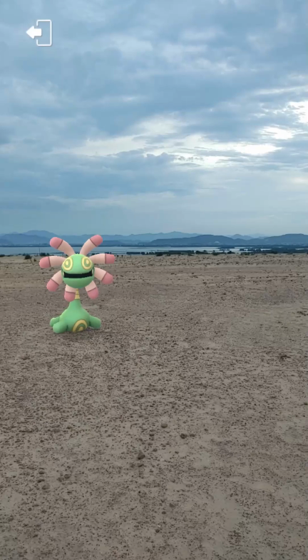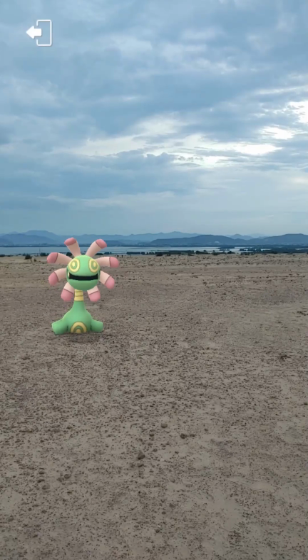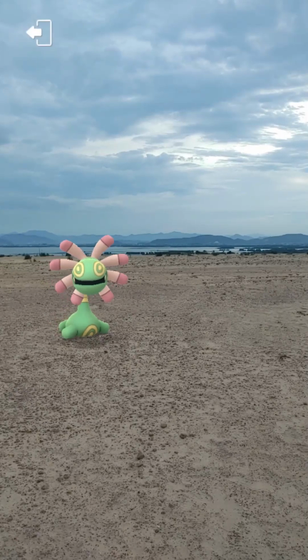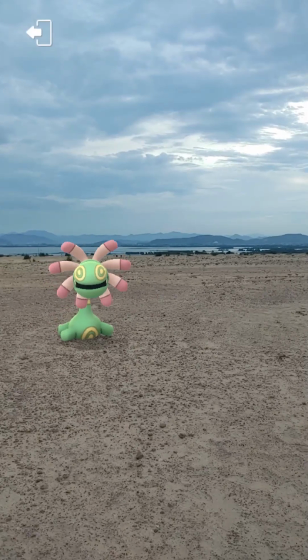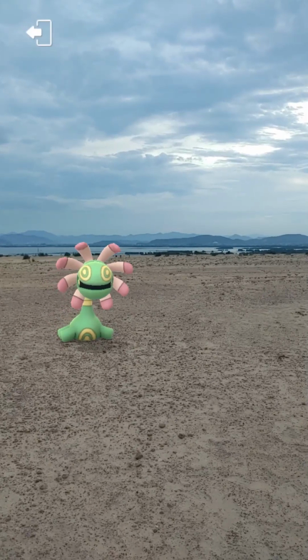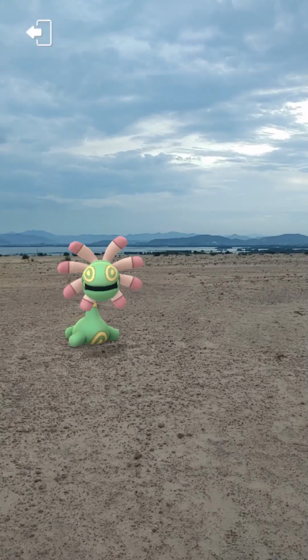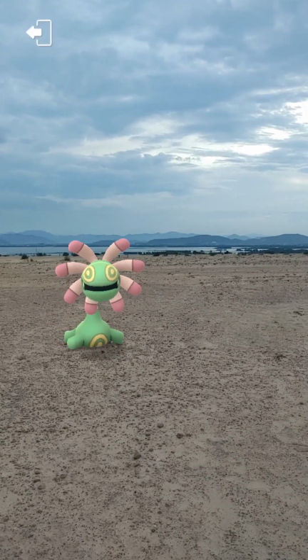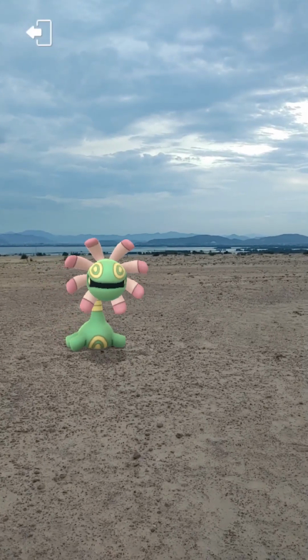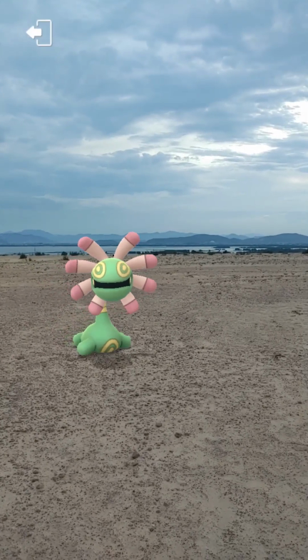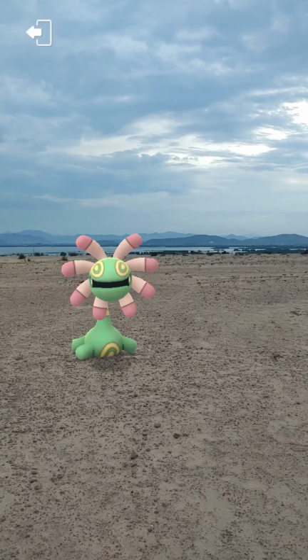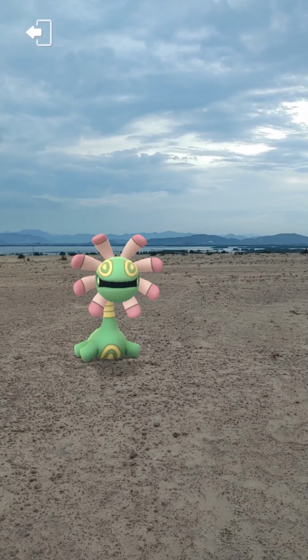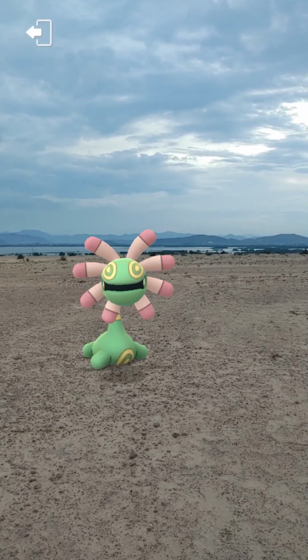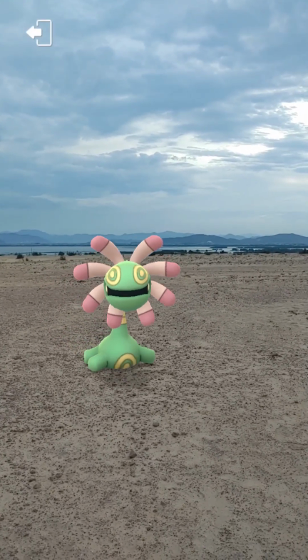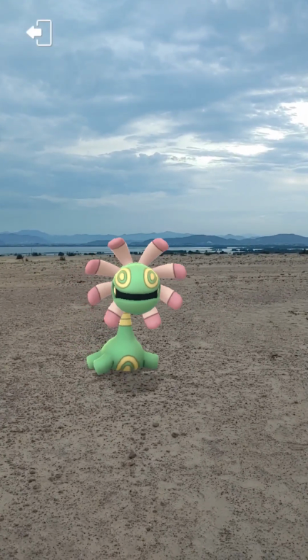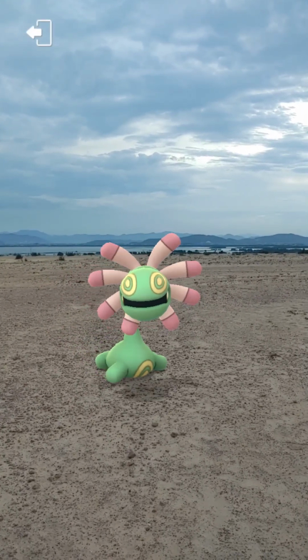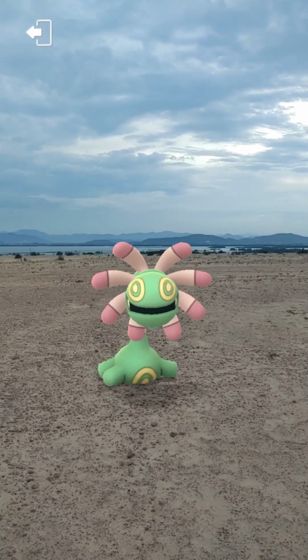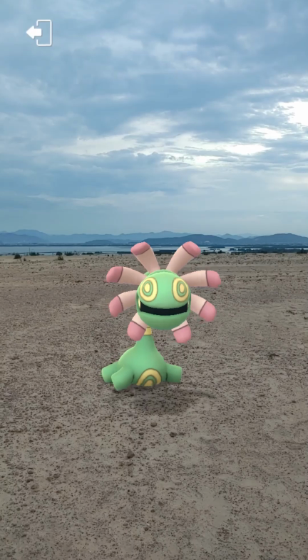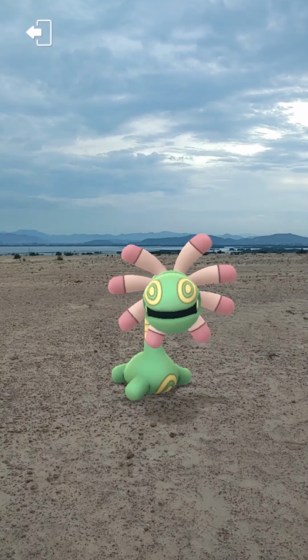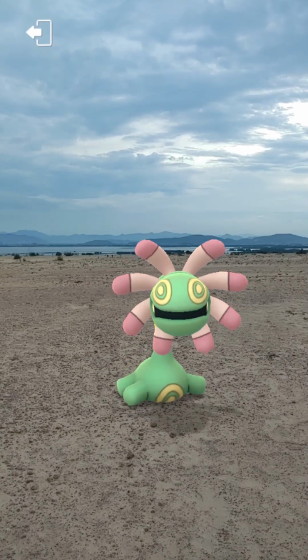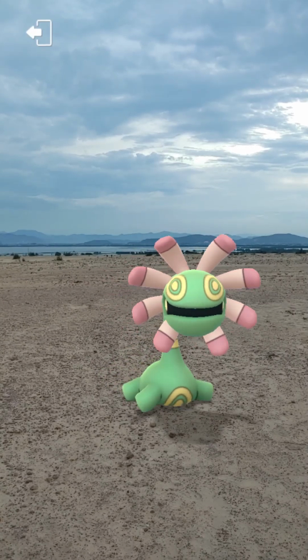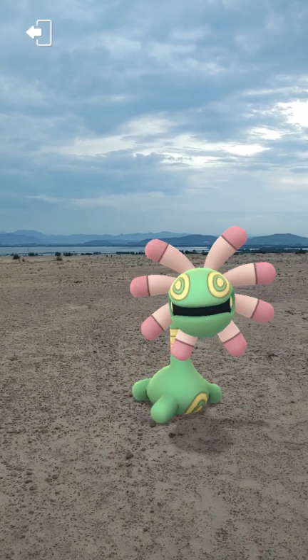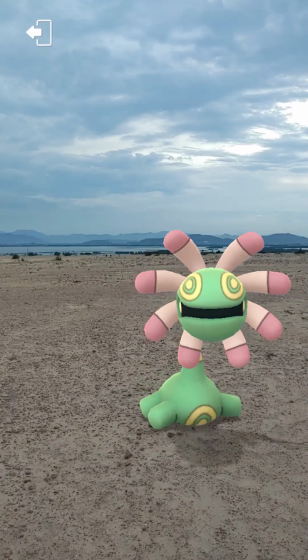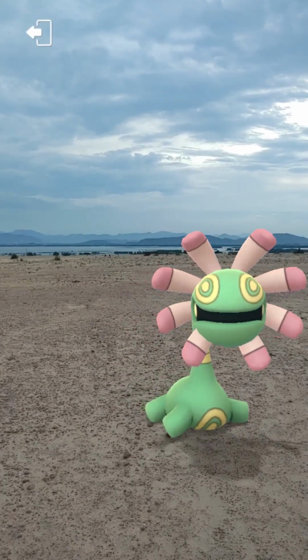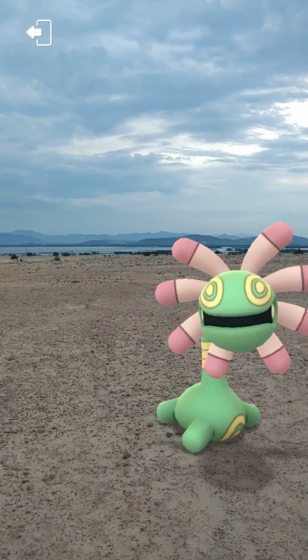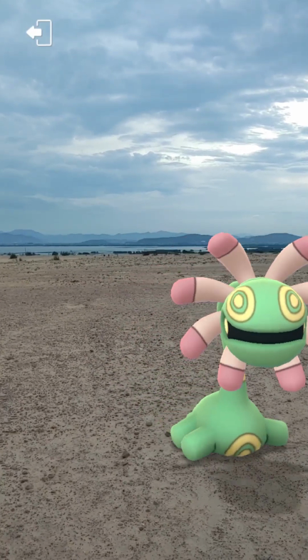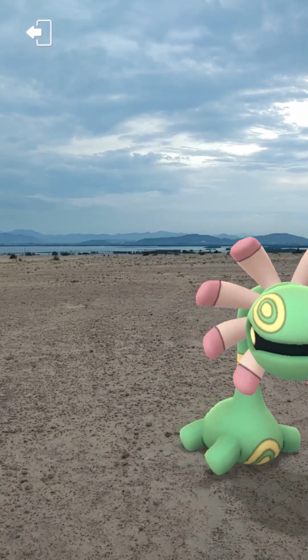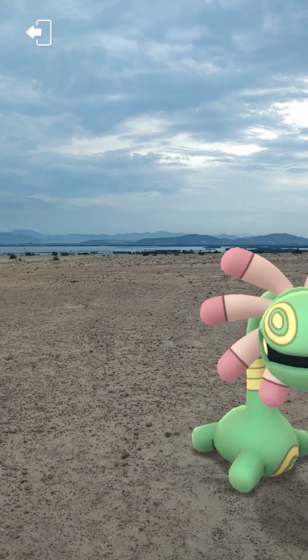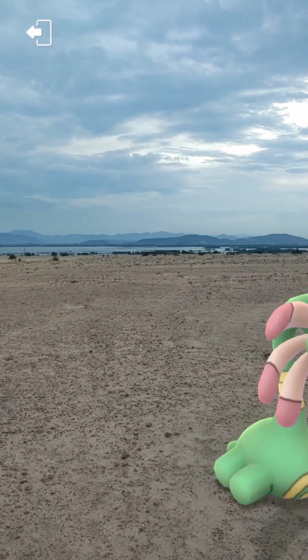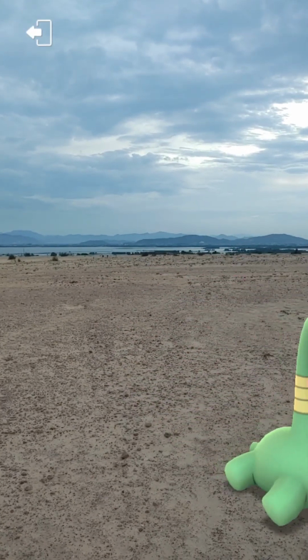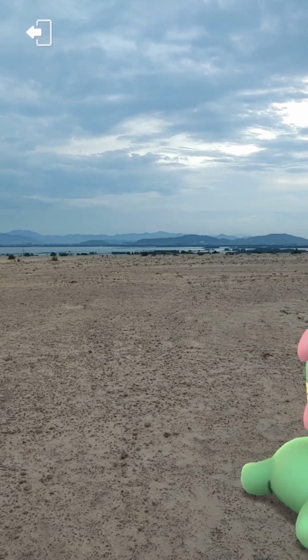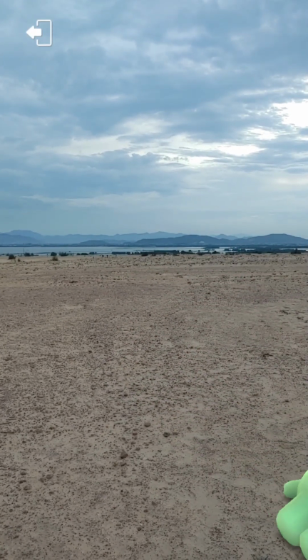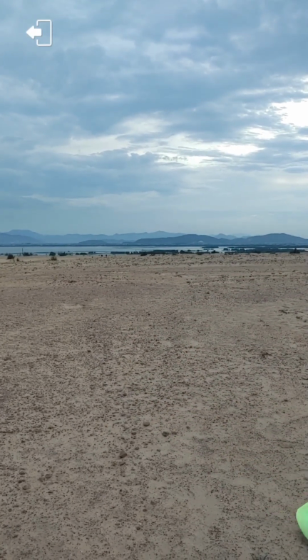Cradily is a dual-type rock and grass fossil Pokémon introduced in Generation 3. It is a green, plant-like Pokémon based on a crinoid with various yellow markings on its head, neck, and torso.